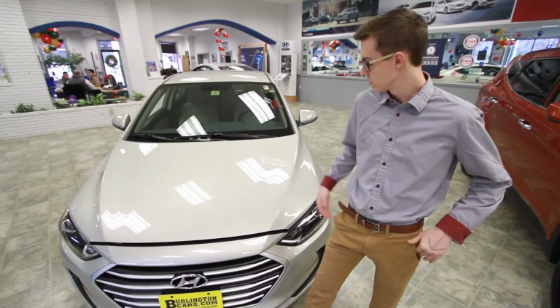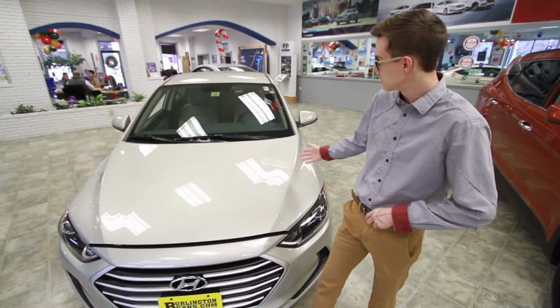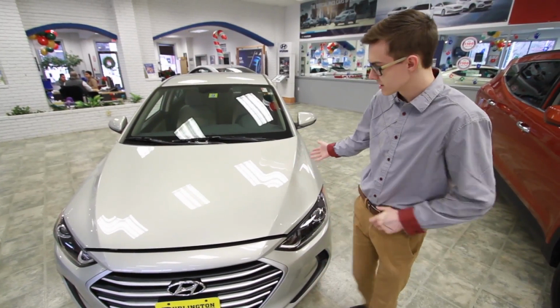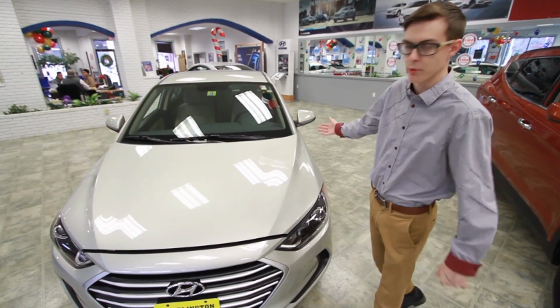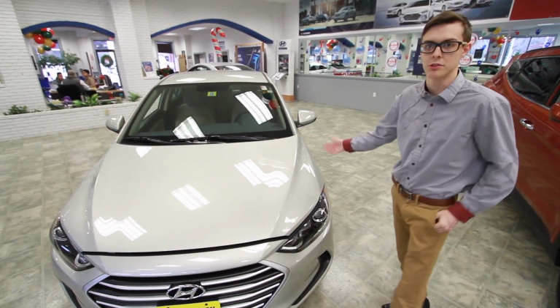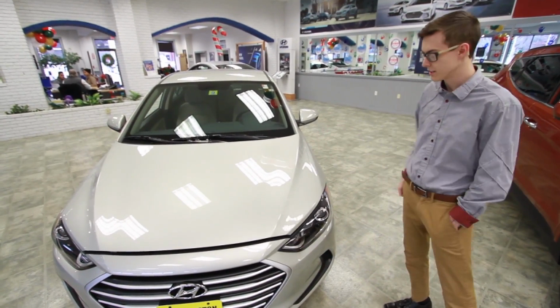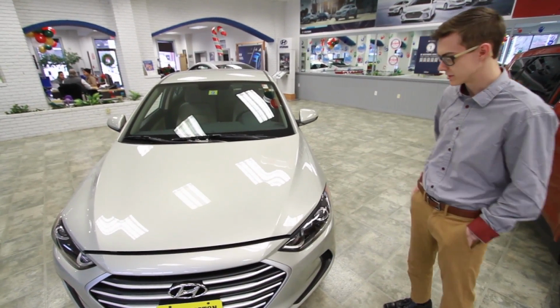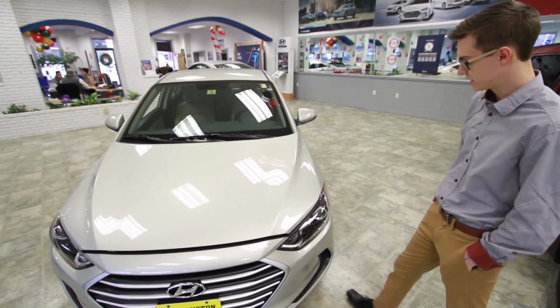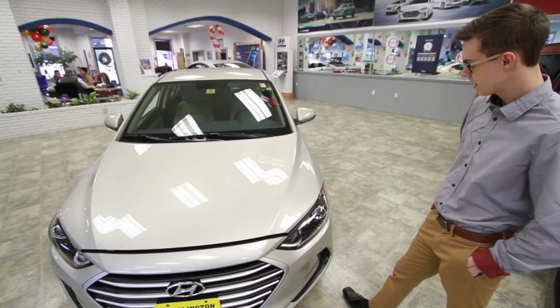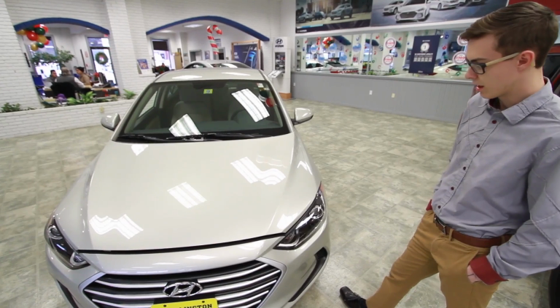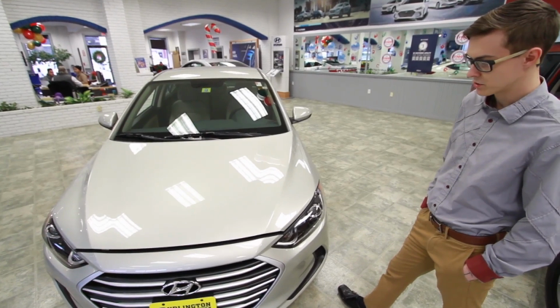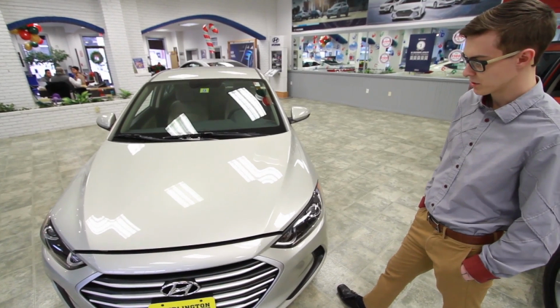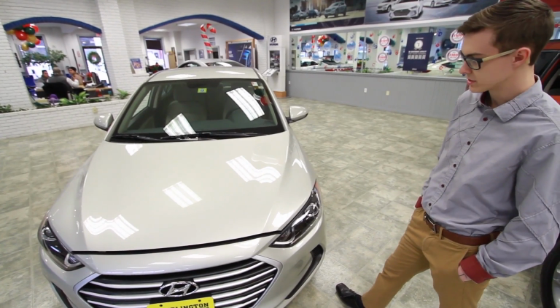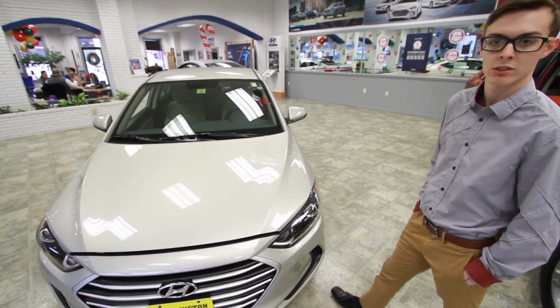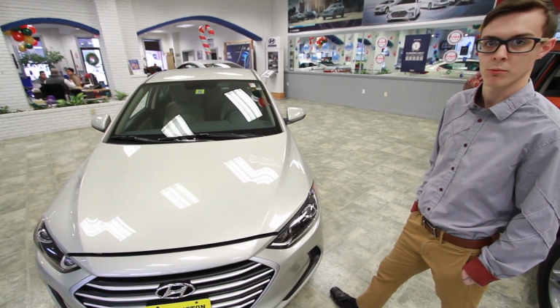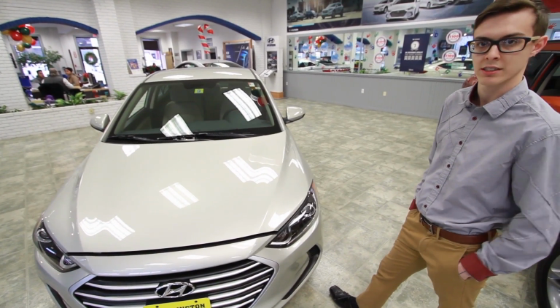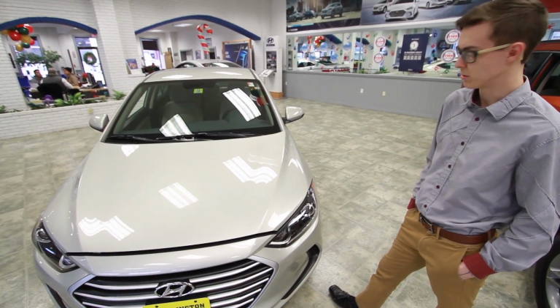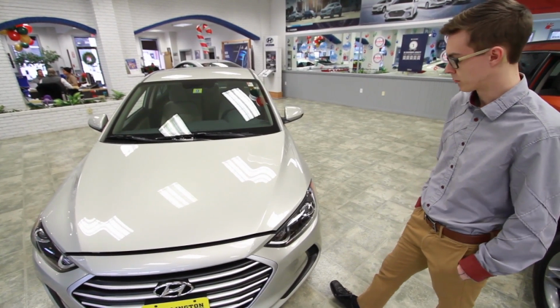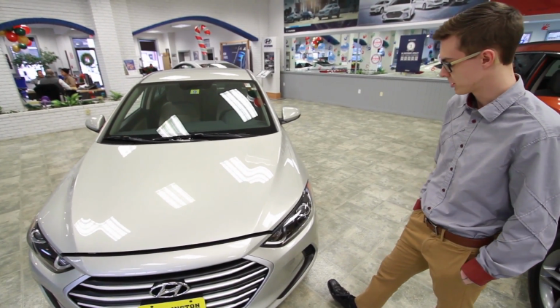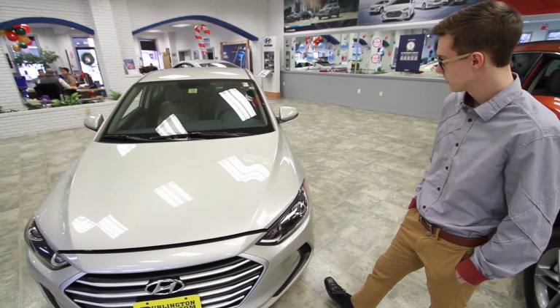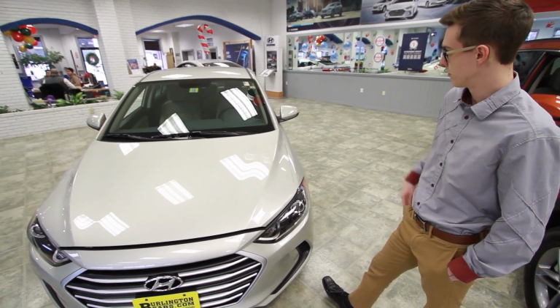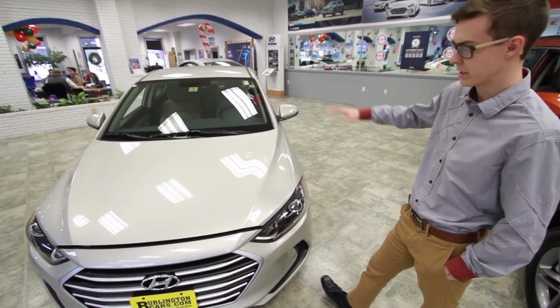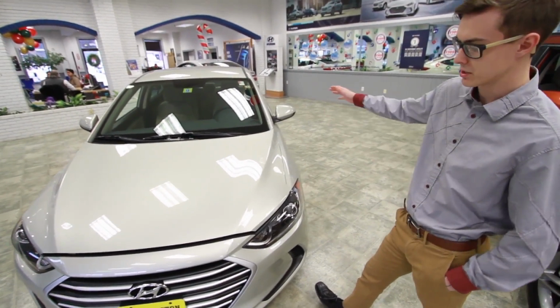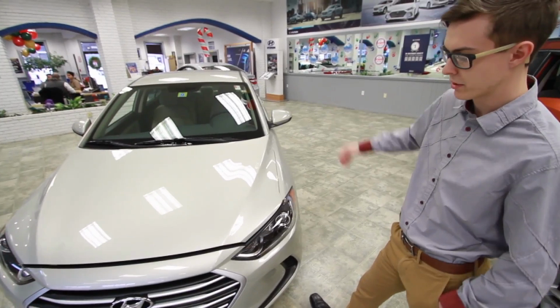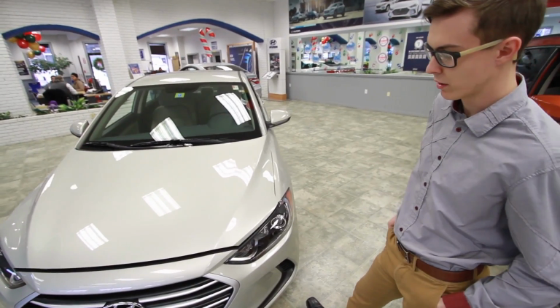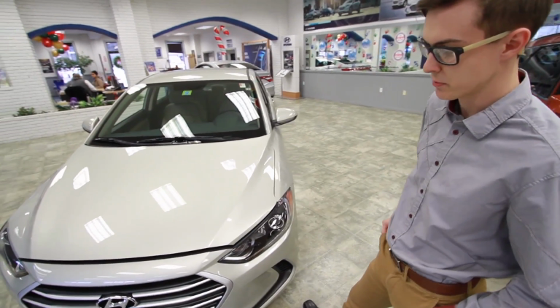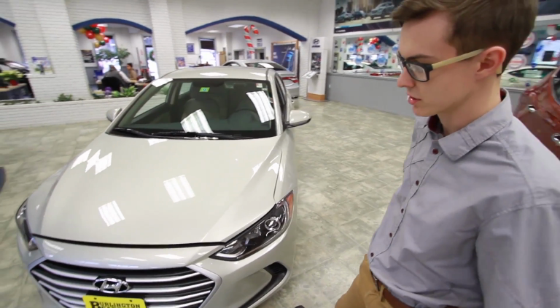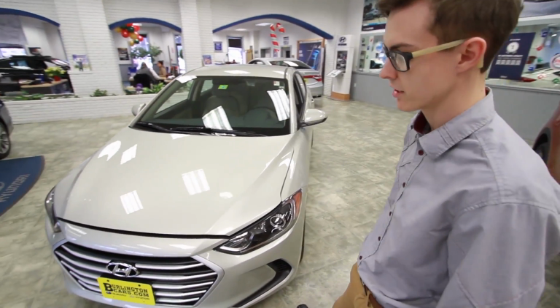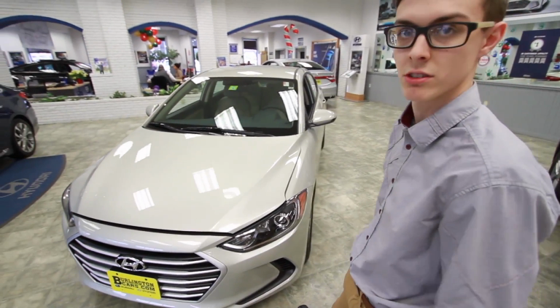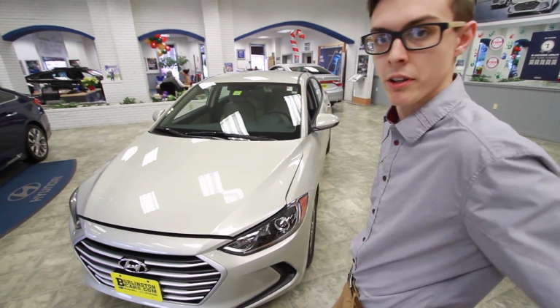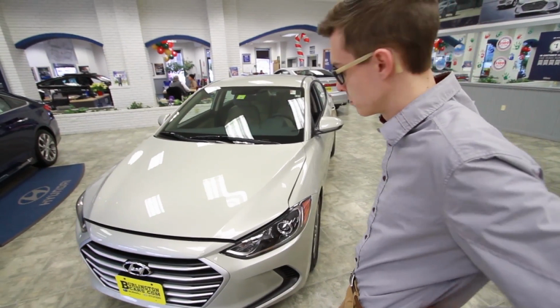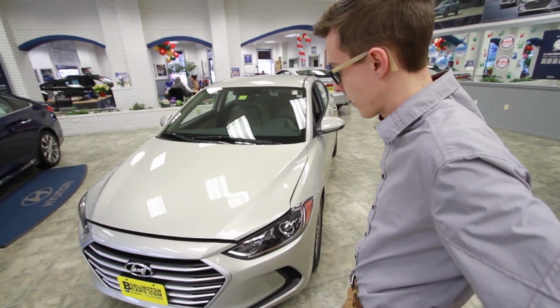So as you can see, it's got a brand new design for 2017. They changed the appearance — it looks a lot more aggressive, a little bit more mature. Aerodynamics are a lot better as well, and the suspension has changed, so it's a little bit of a smoother ride.